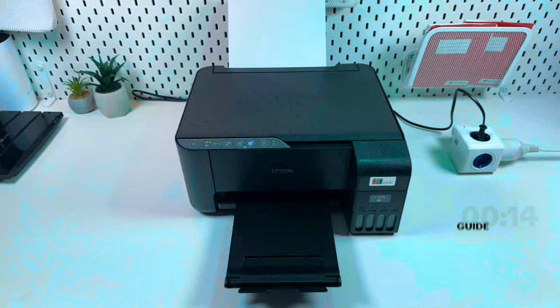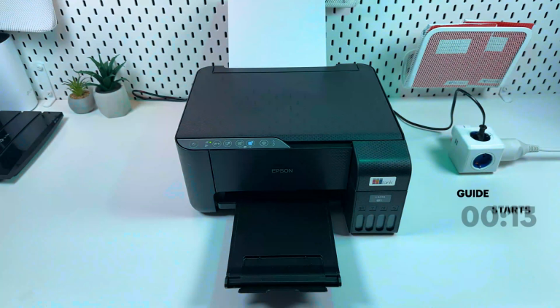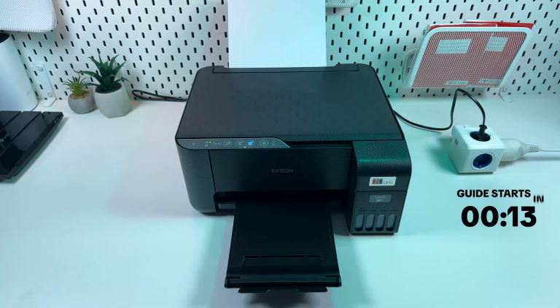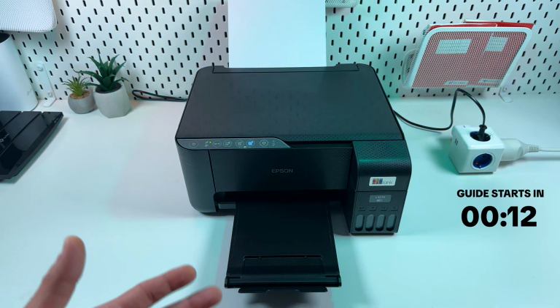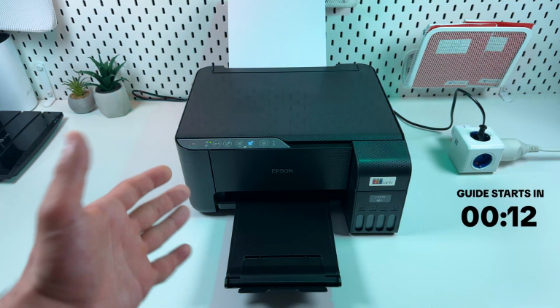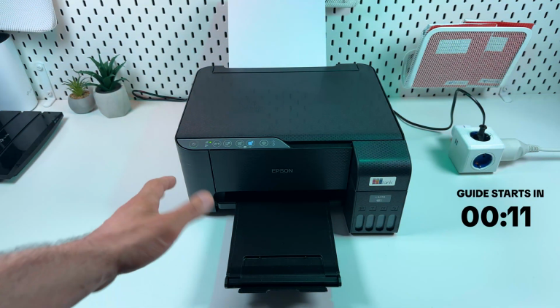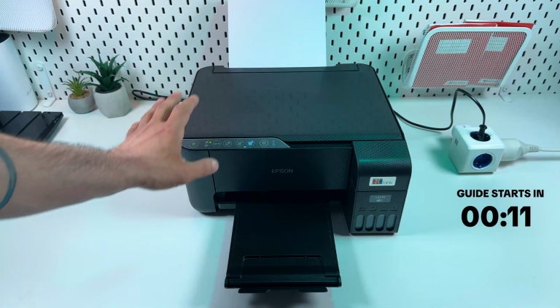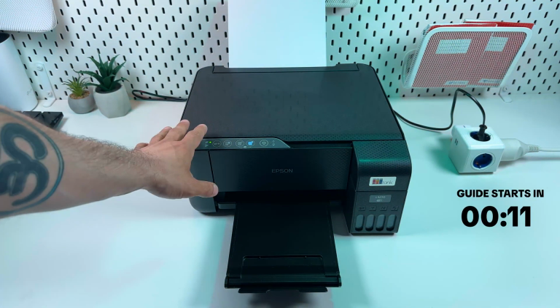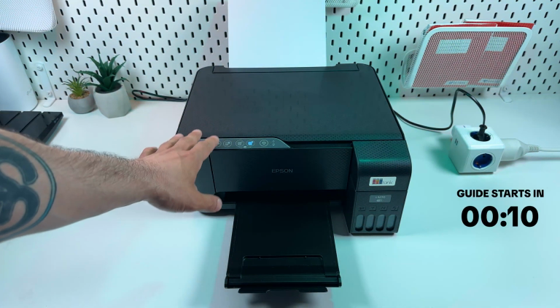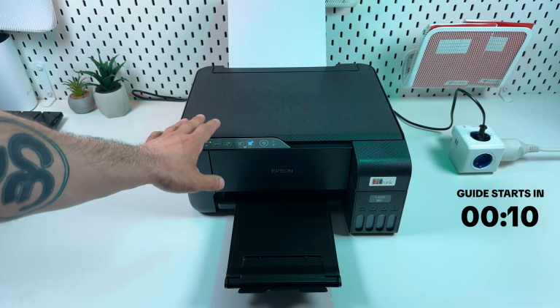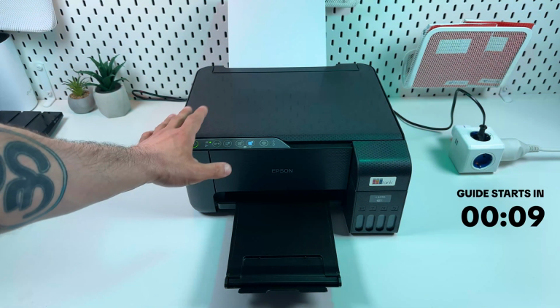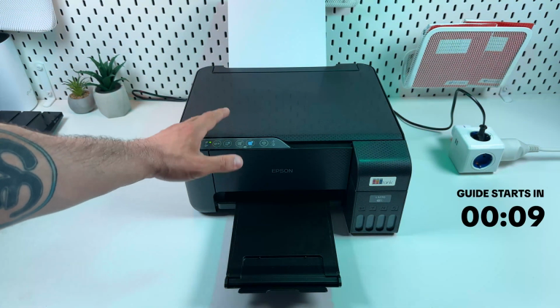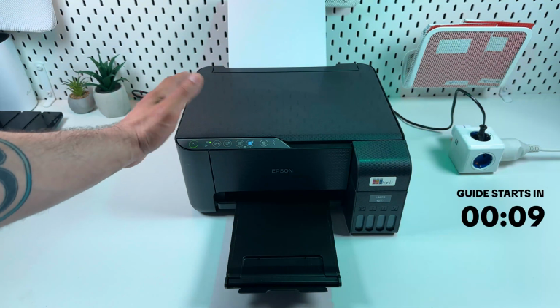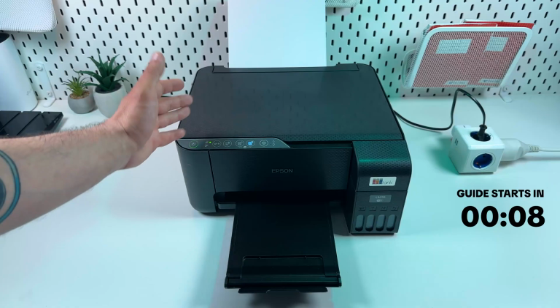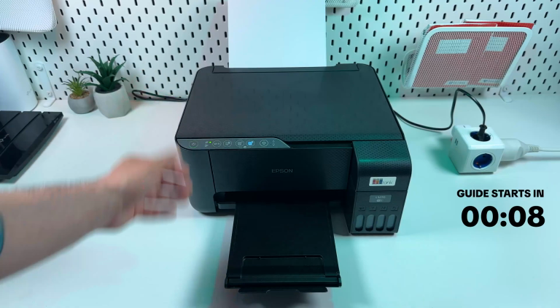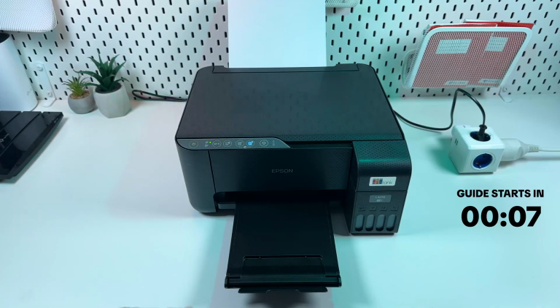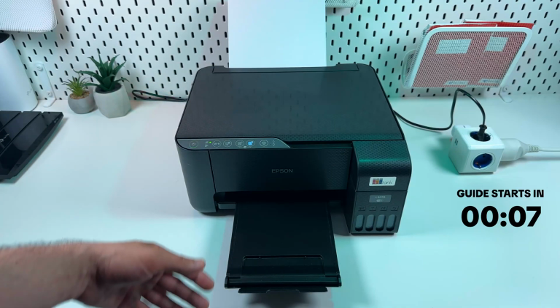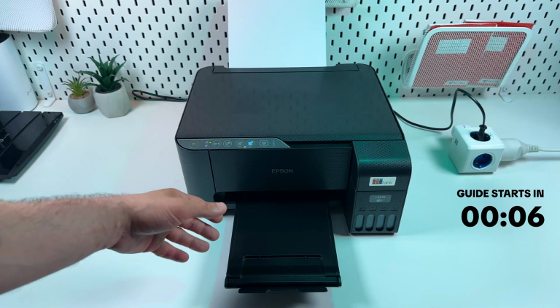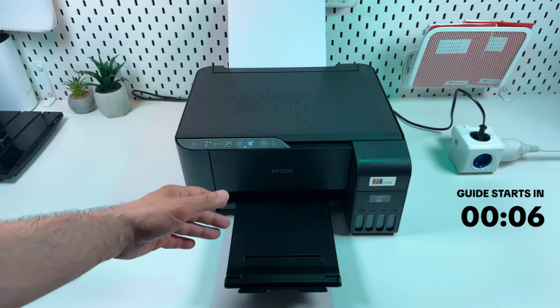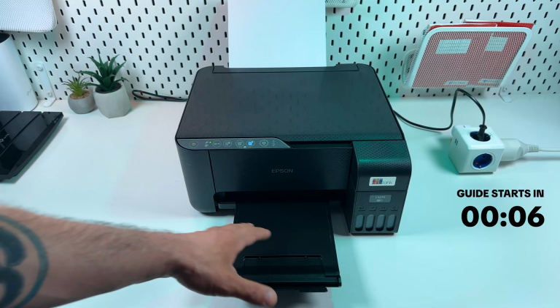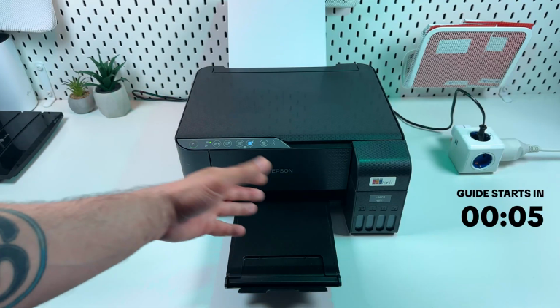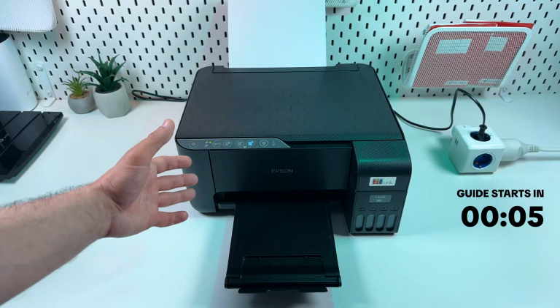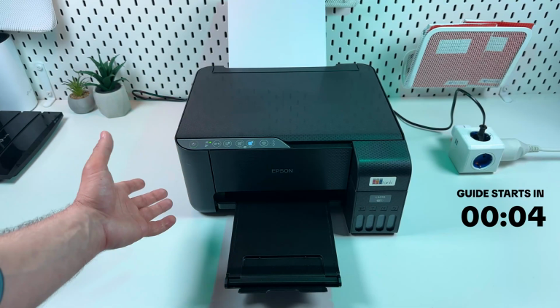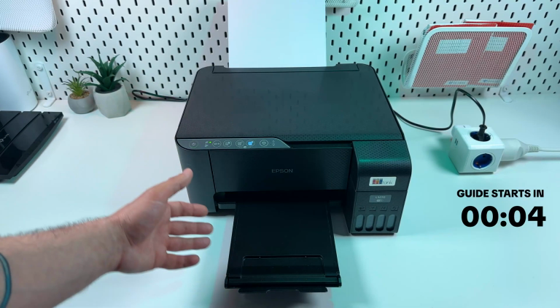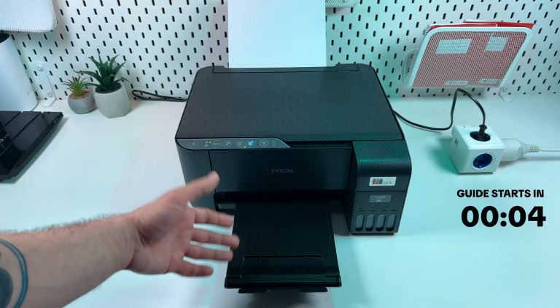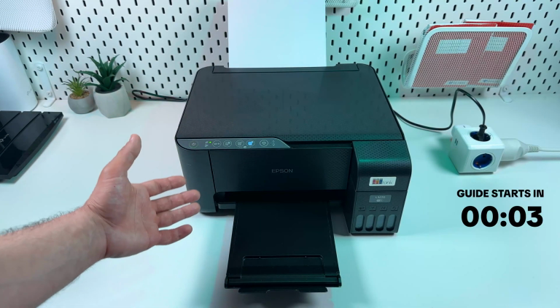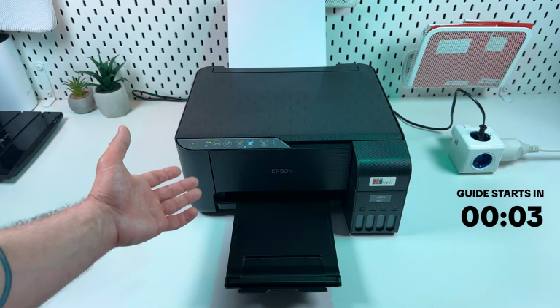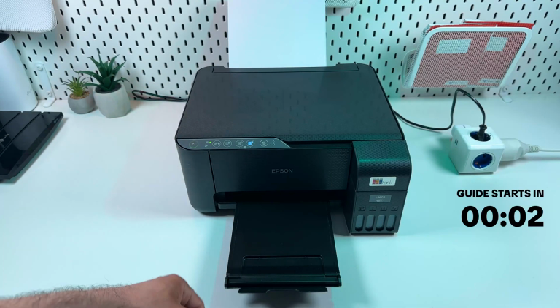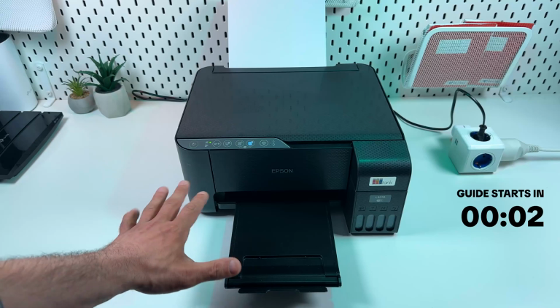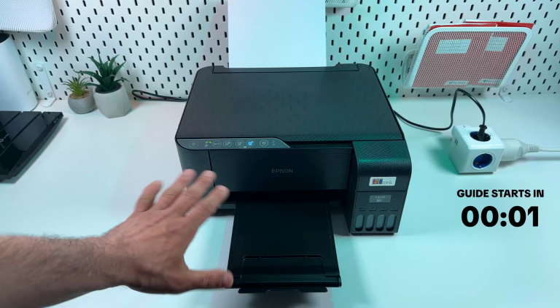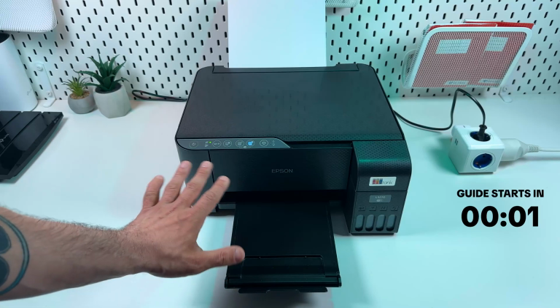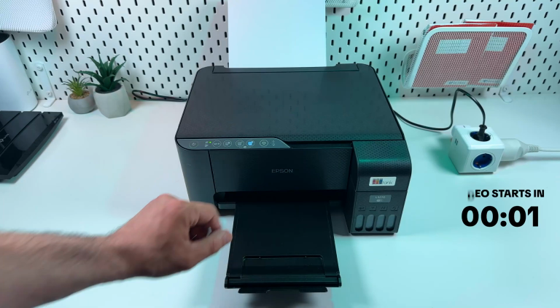Hi guys! In this video I'm going to show you how to reset Epson Ecotank L3270 so that you will be able to reconnect it from scratch to any Wi-Fi network. It's pretty easy, just follow my lead.